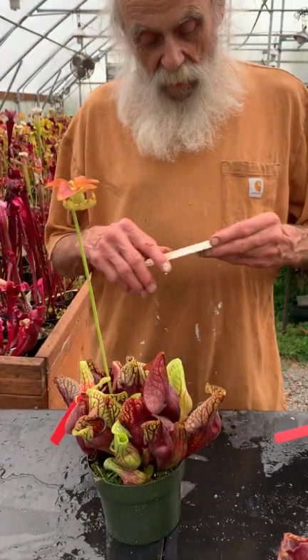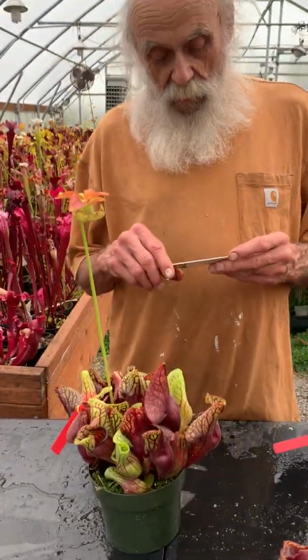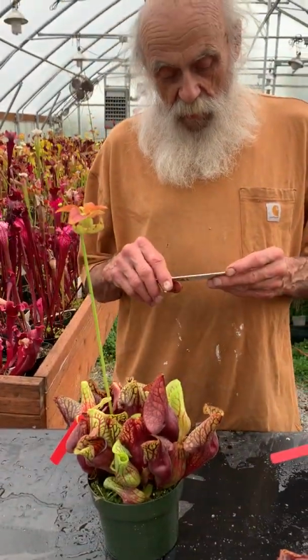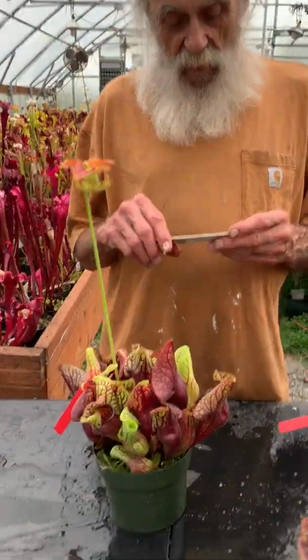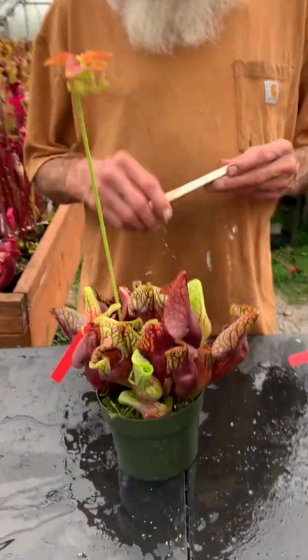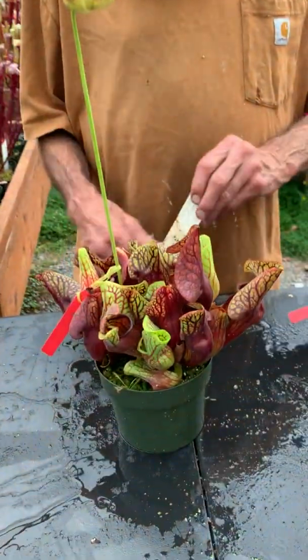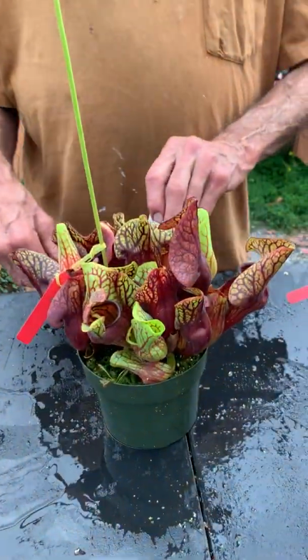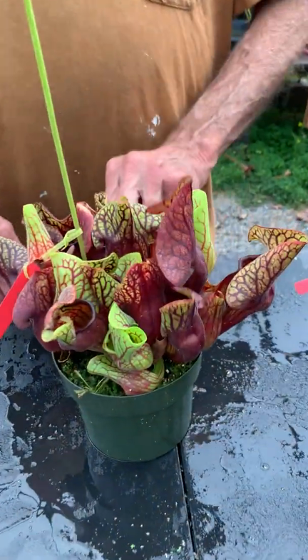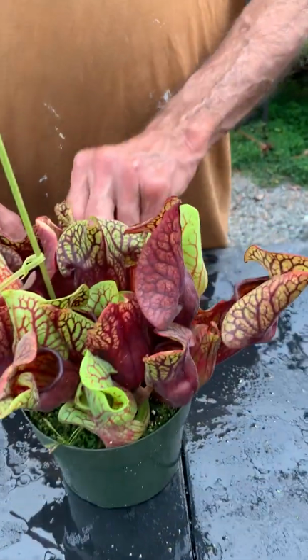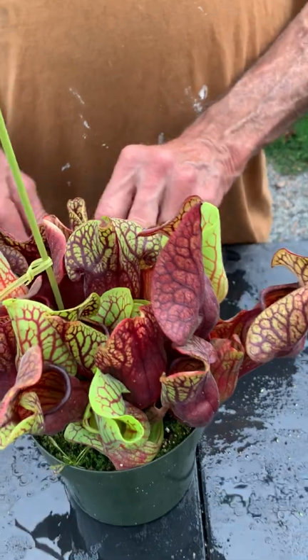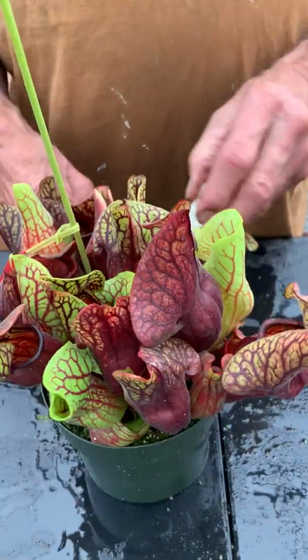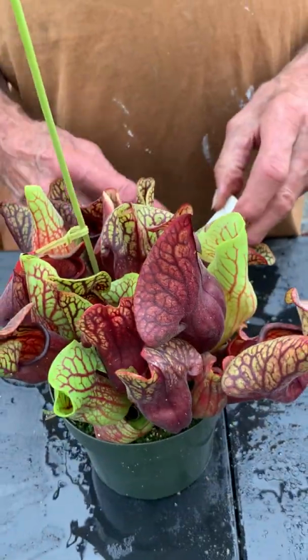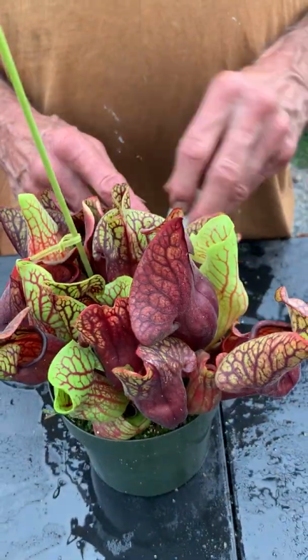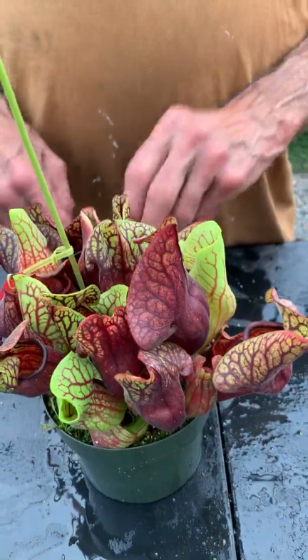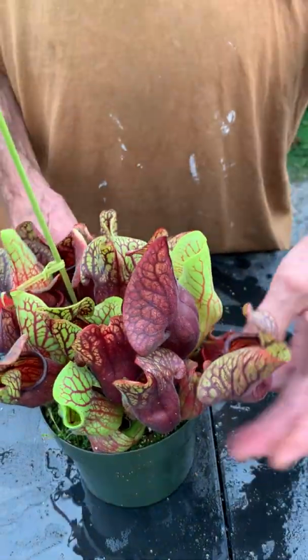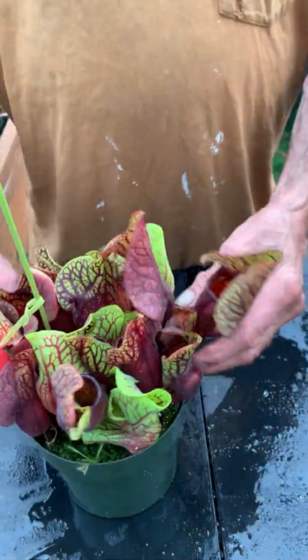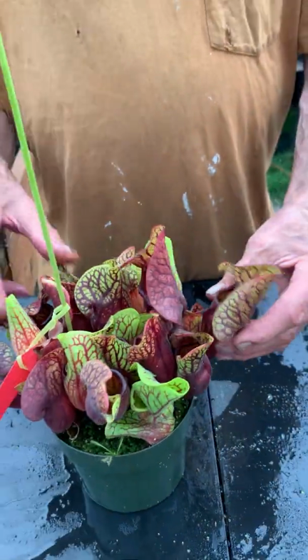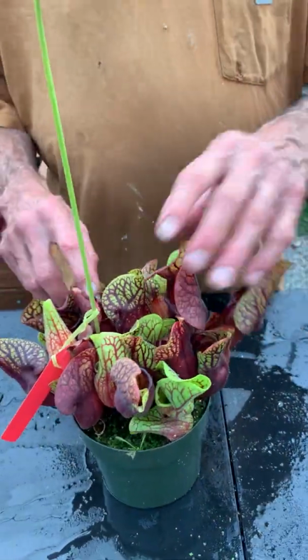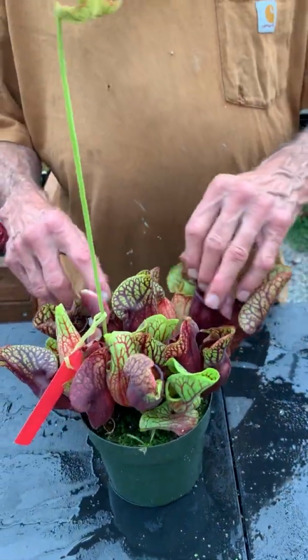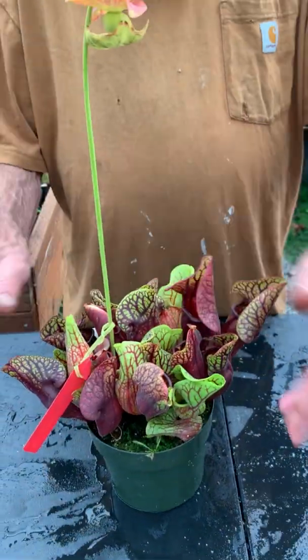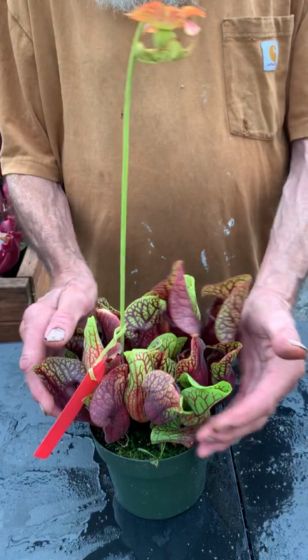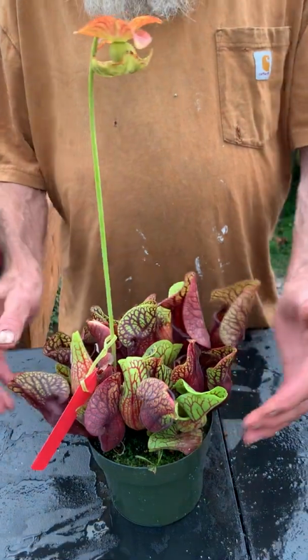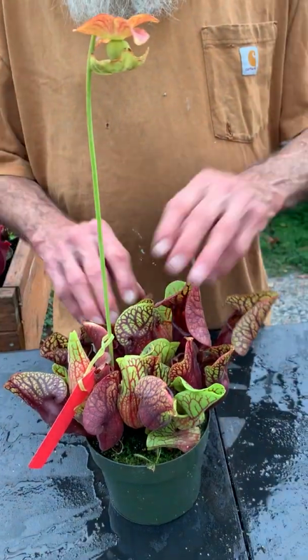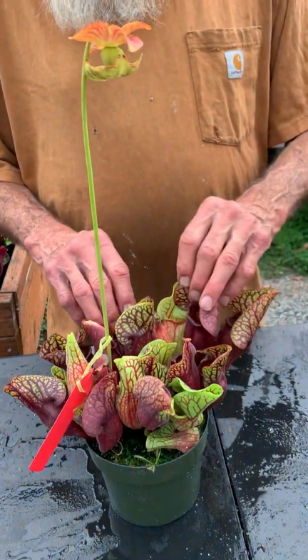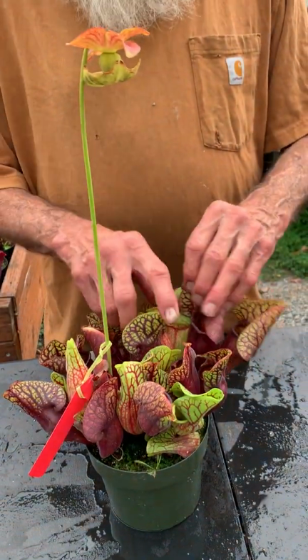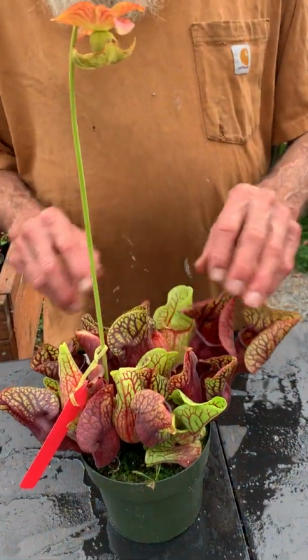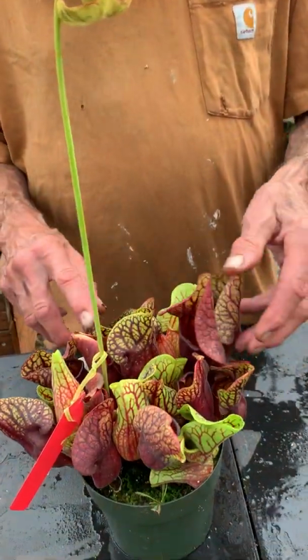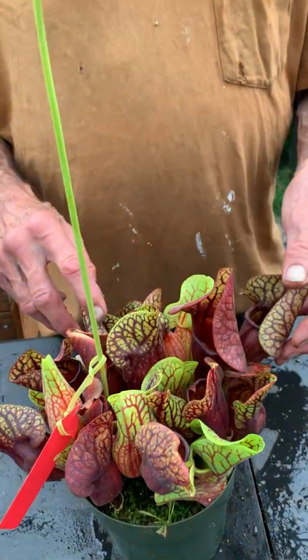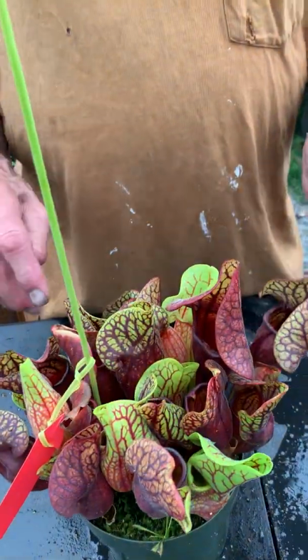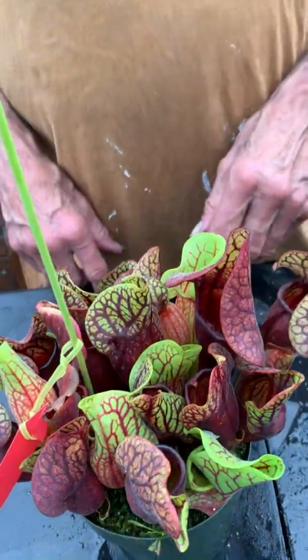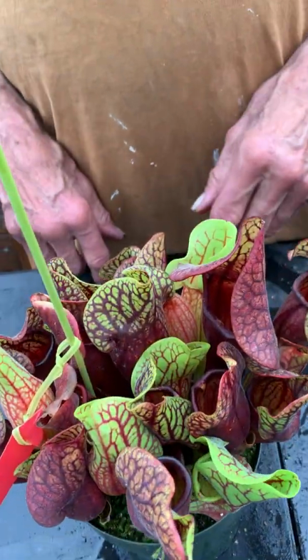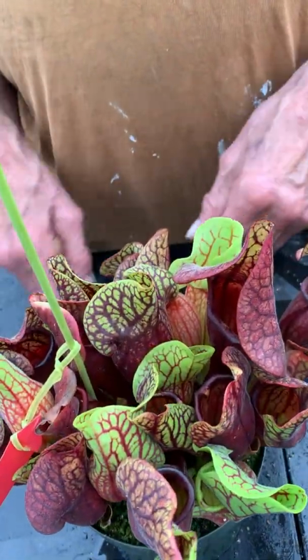Here we have a Redman times Perpmontana. It is very bunchy, holds together really well, doesn't spread out much at all. A good plant.